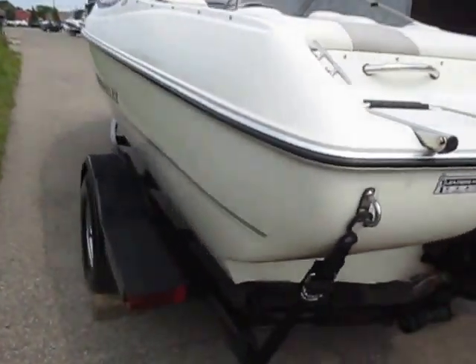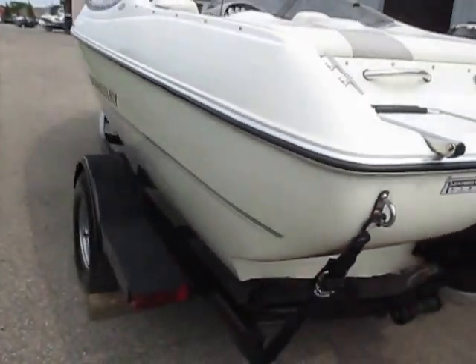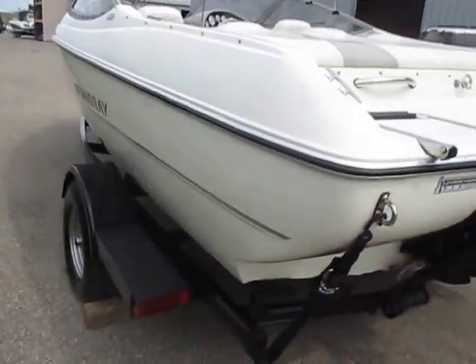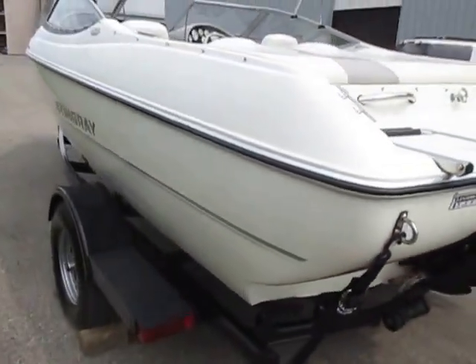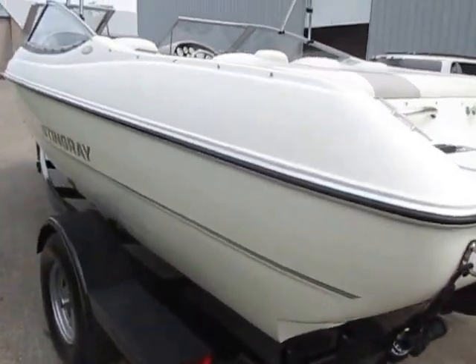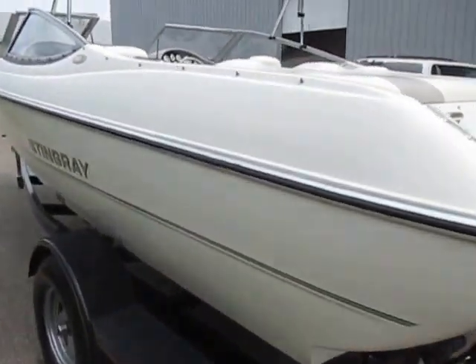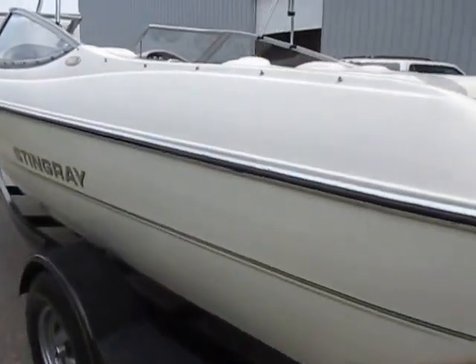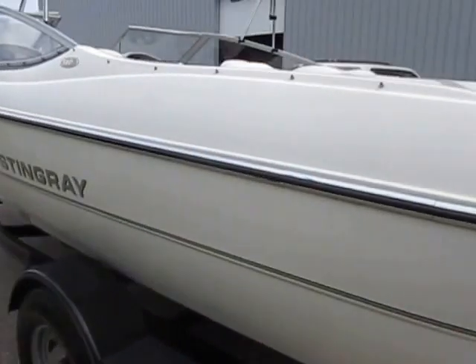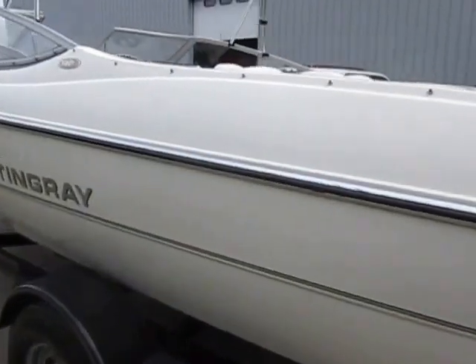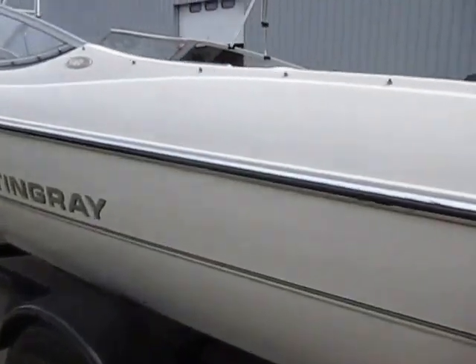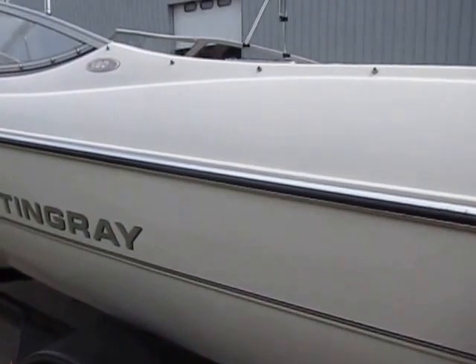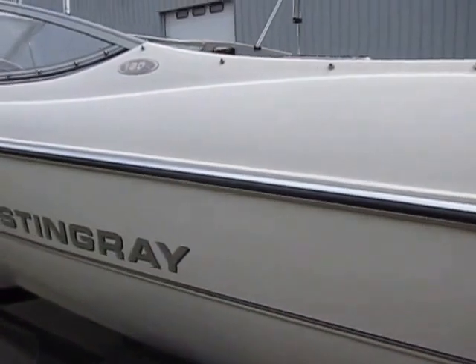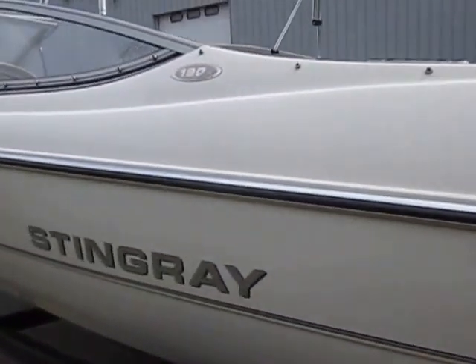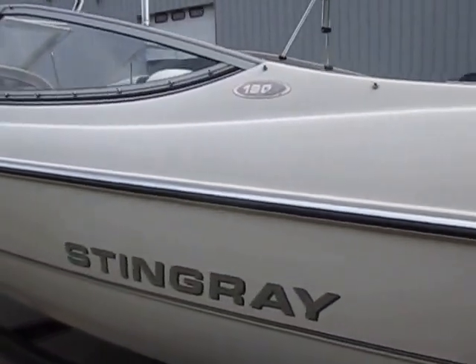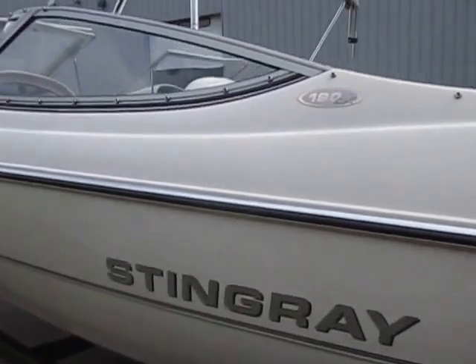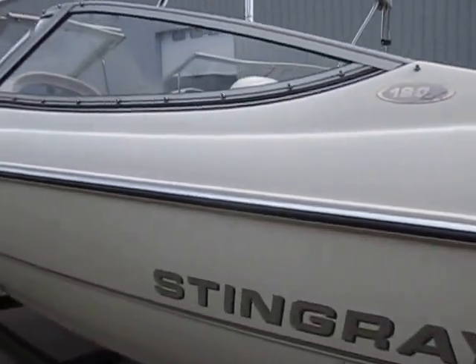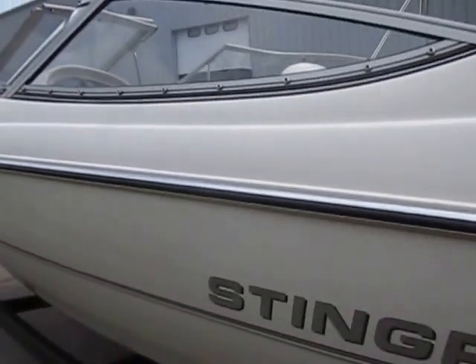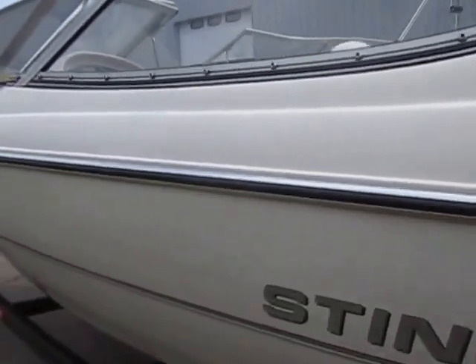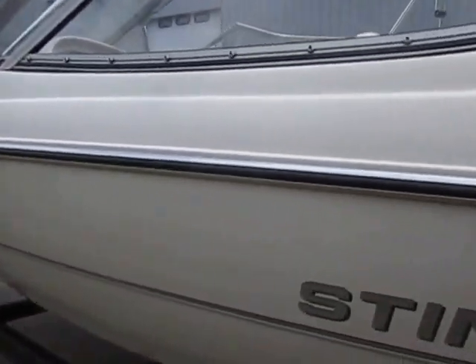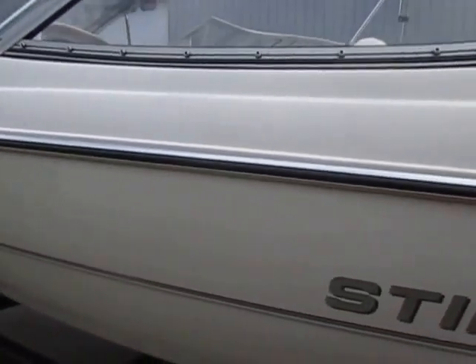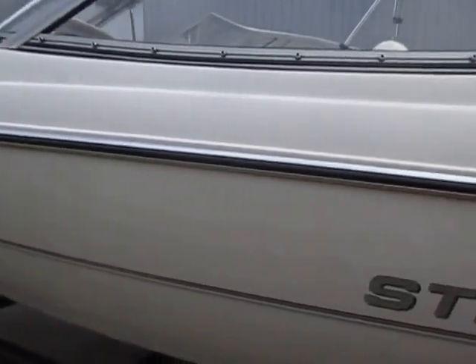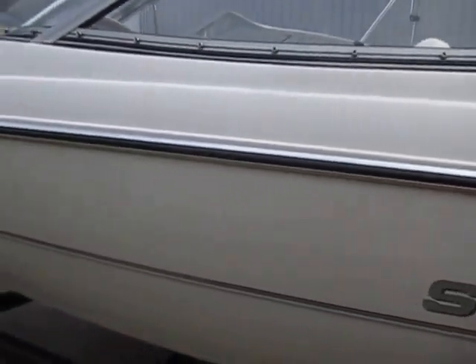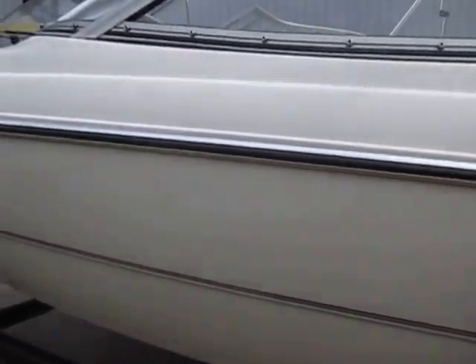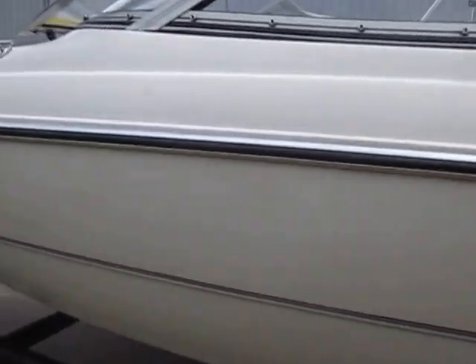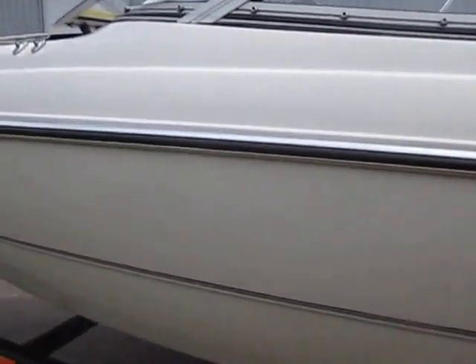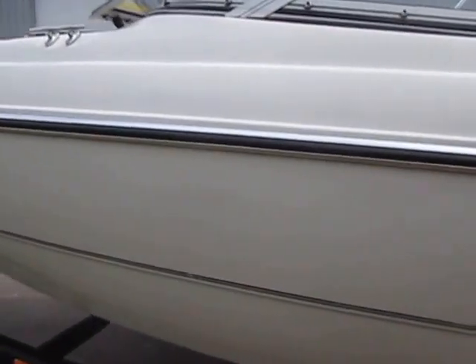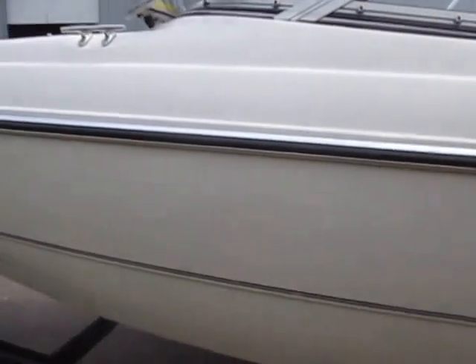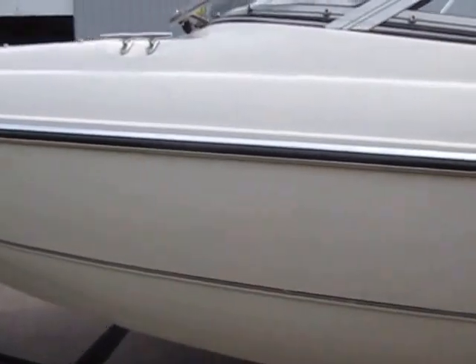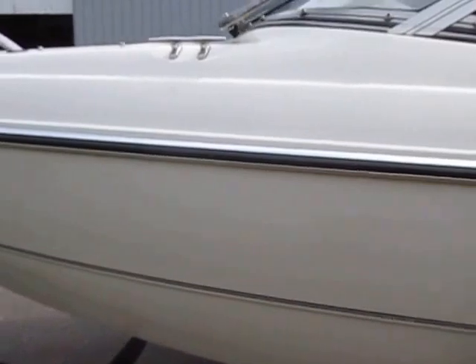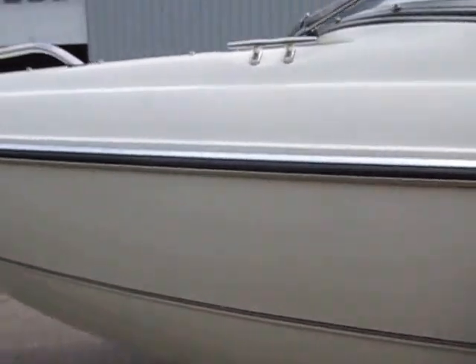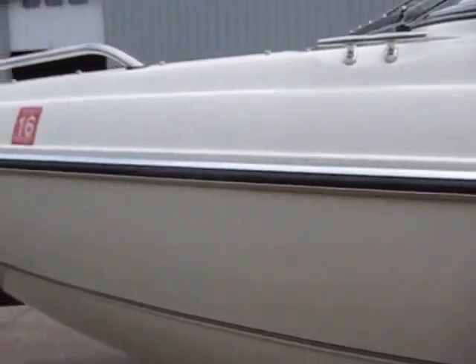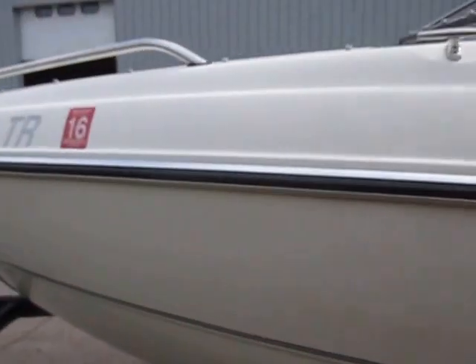This boat is in excellent condition overall with minimal wear. There are a few minor cosmetic scuffs and scratches on the exterior. You can see the pictures for a closer look at that.